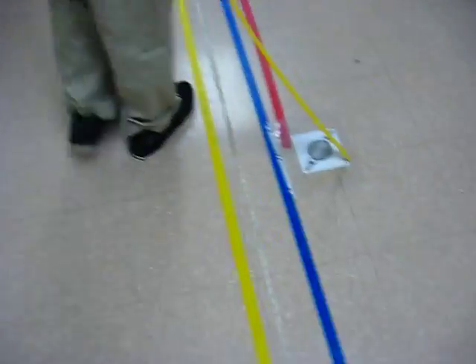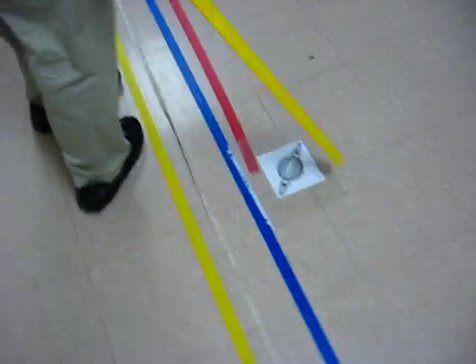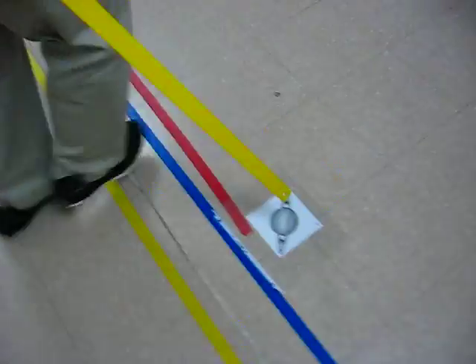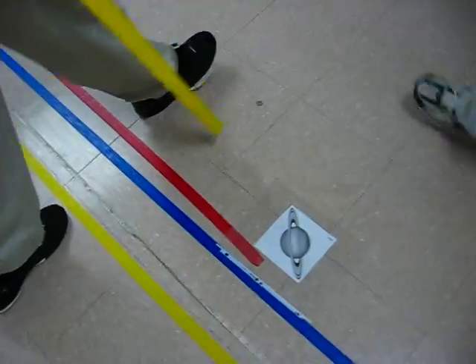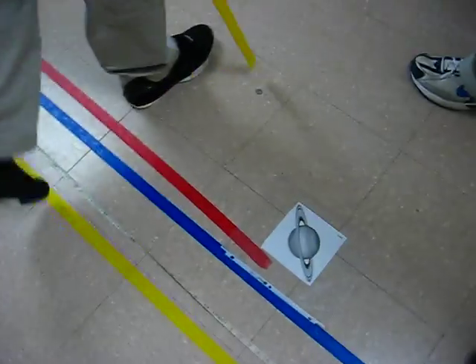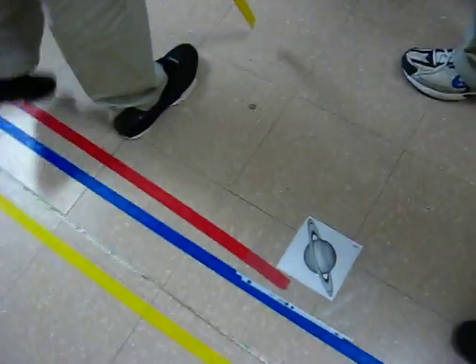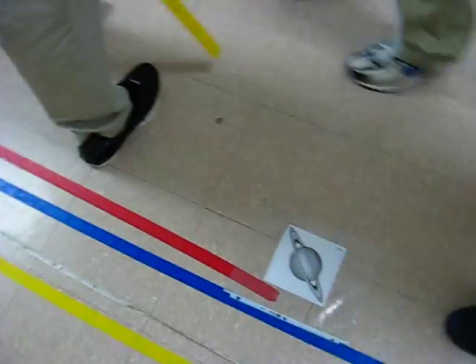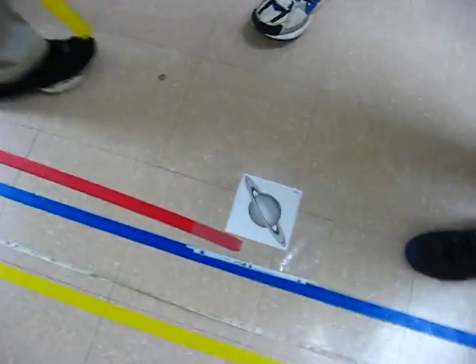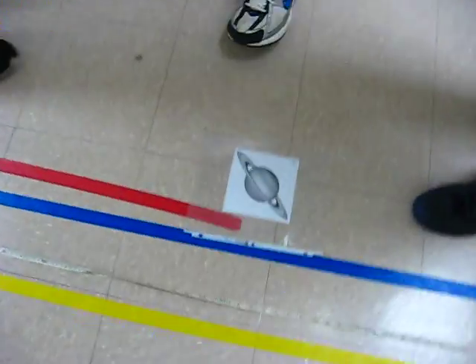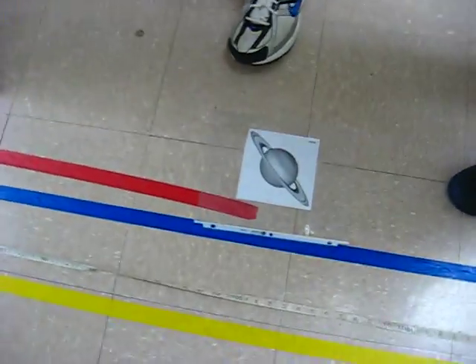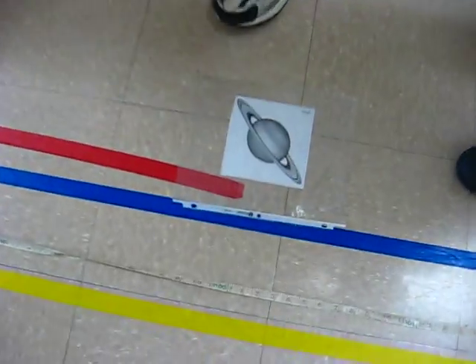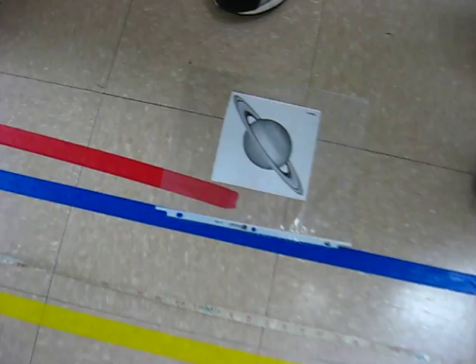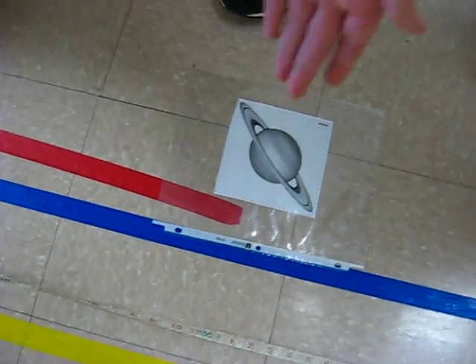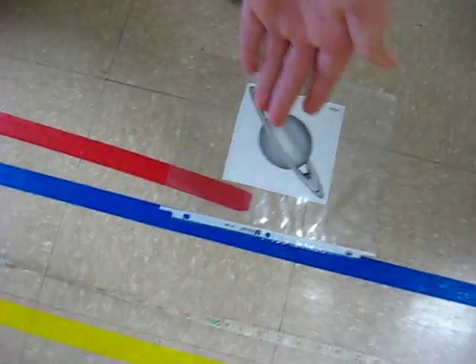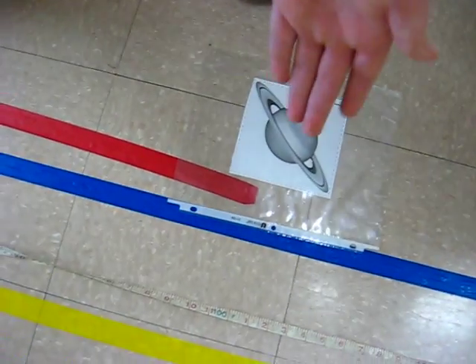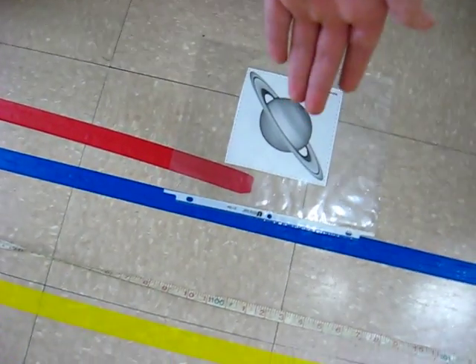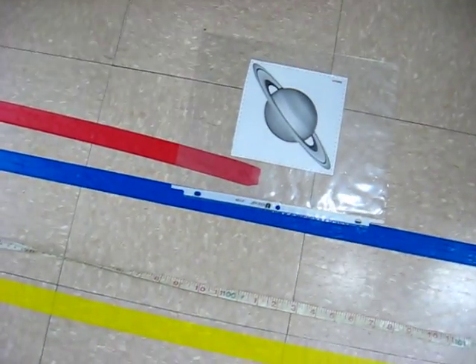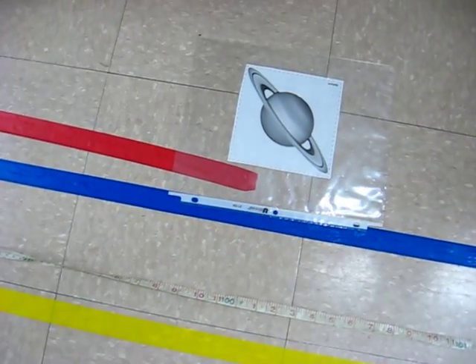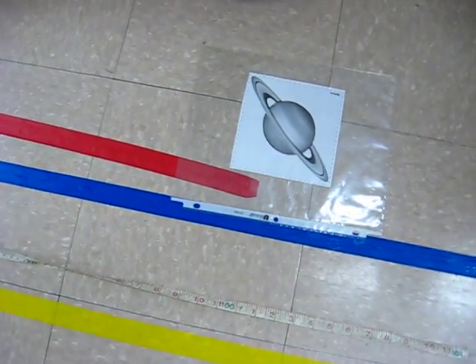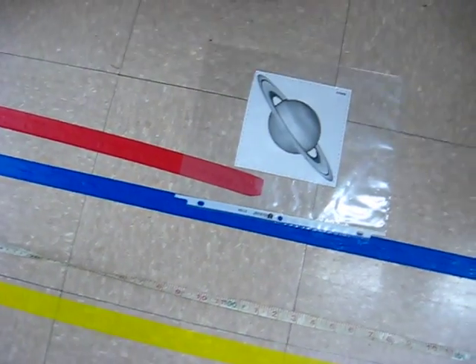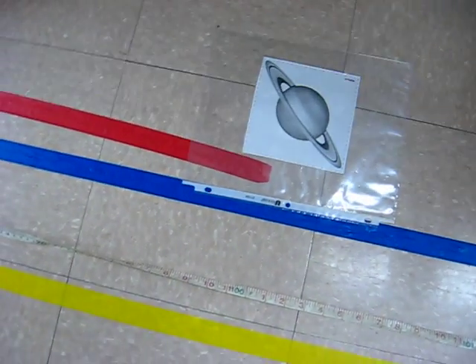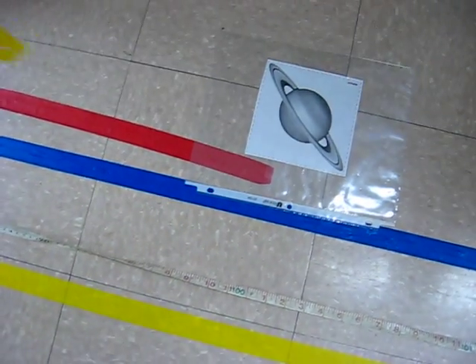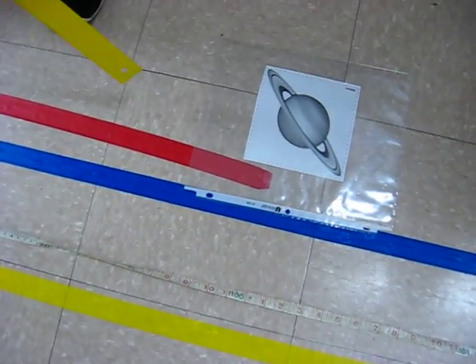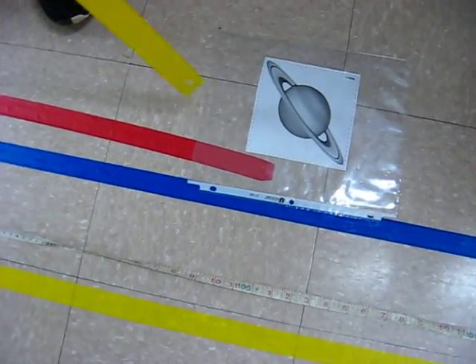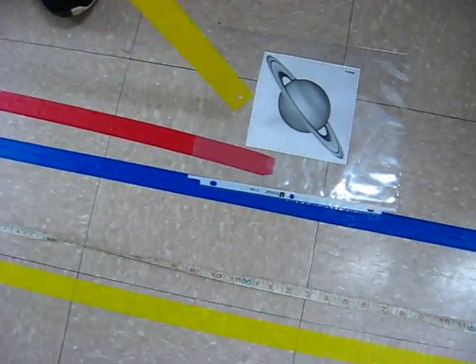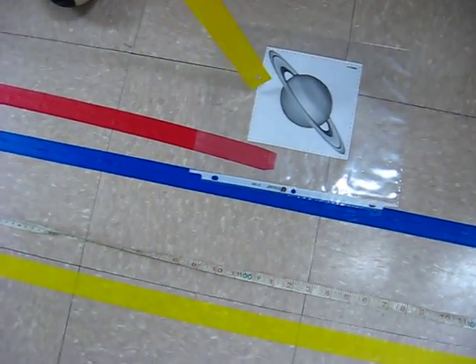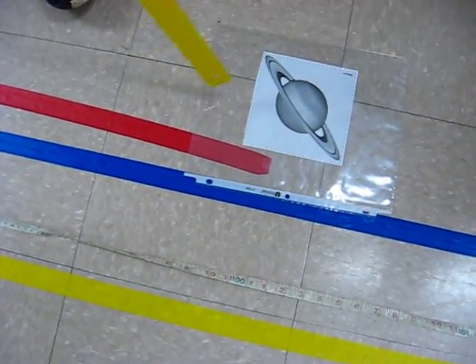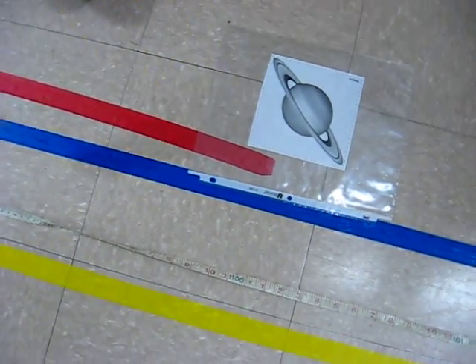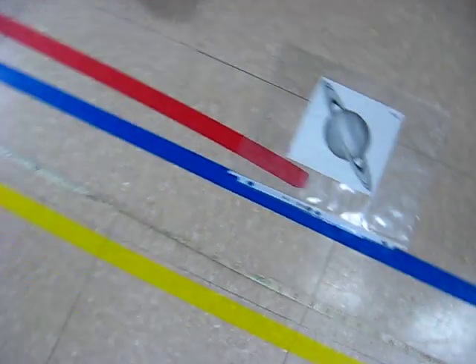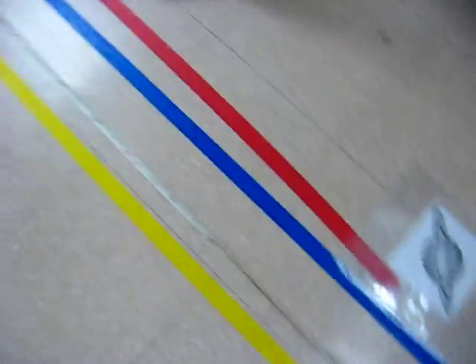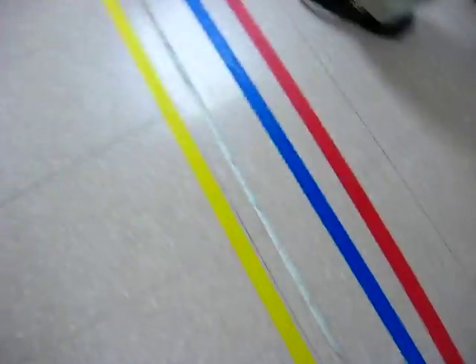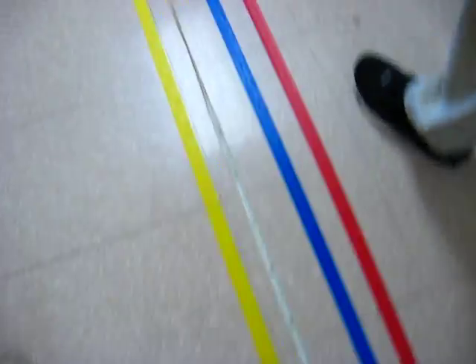We have Saturn, right here. See it right here? That's right. 31.3 feet from the sun. I'm gonna crush Saturn.